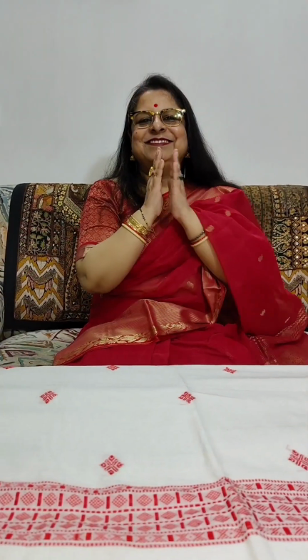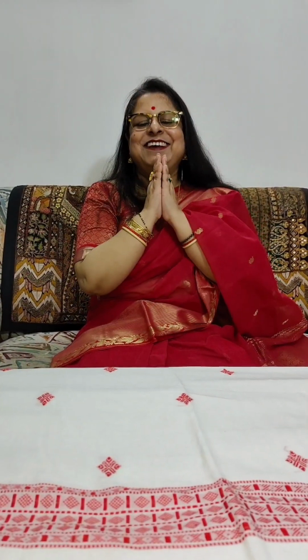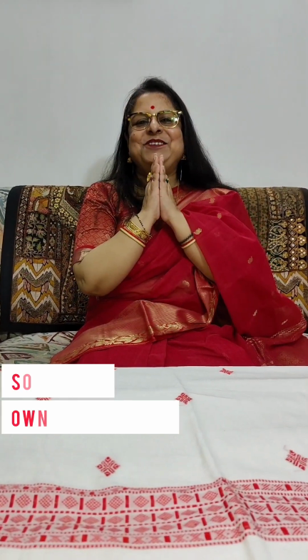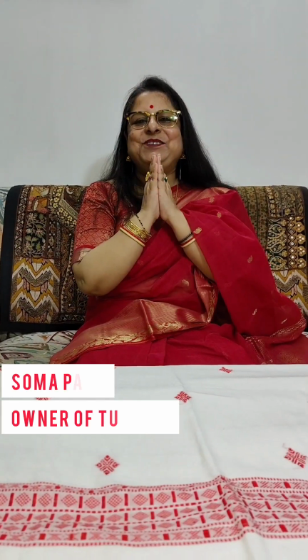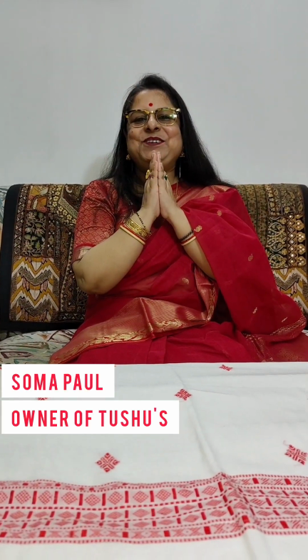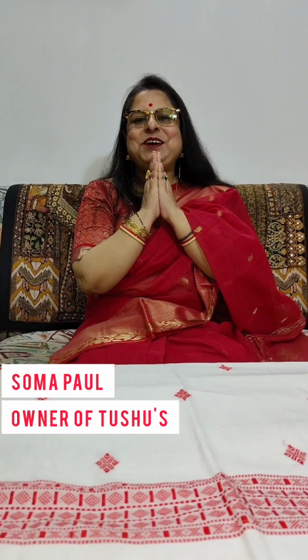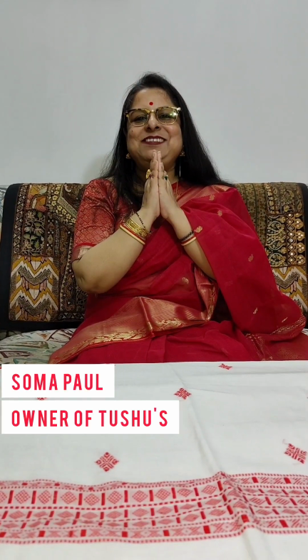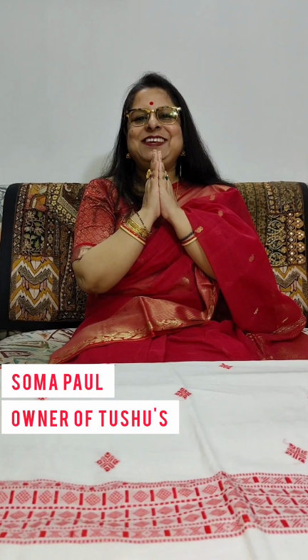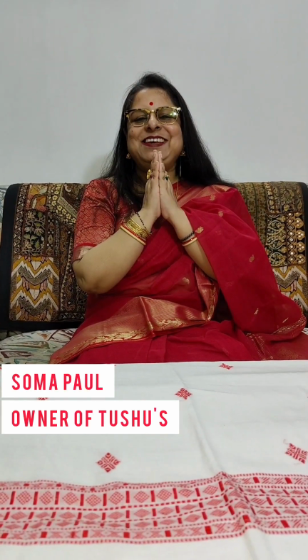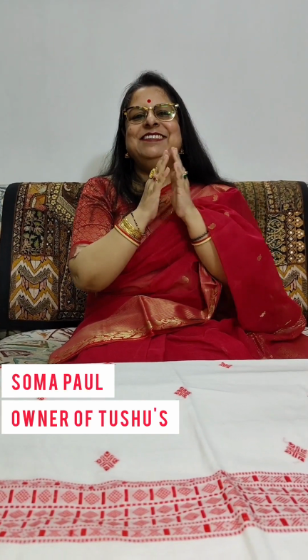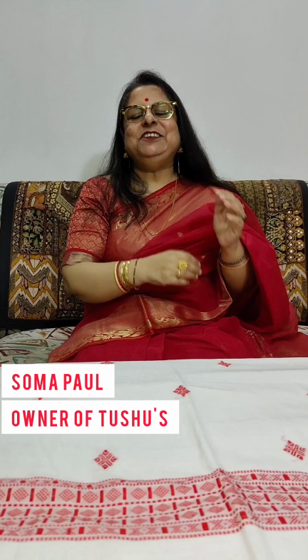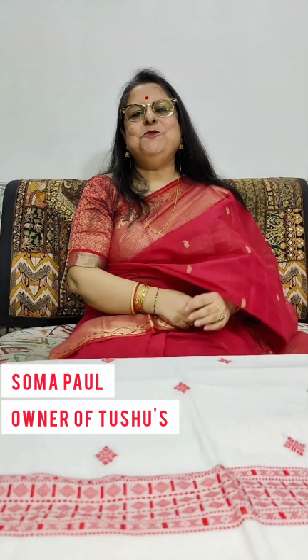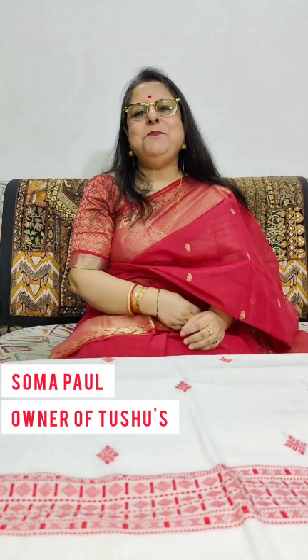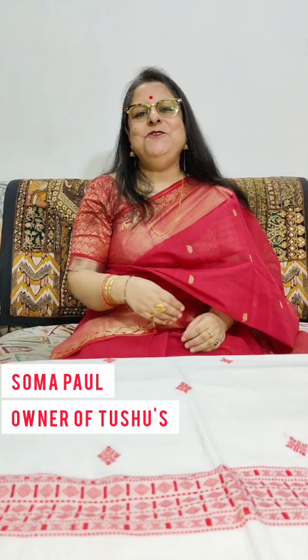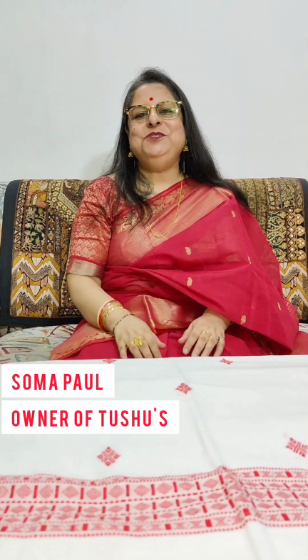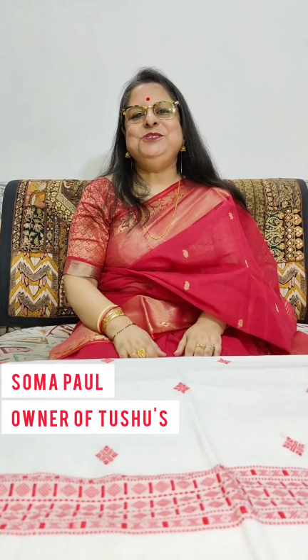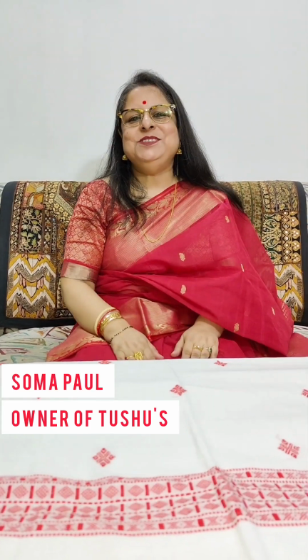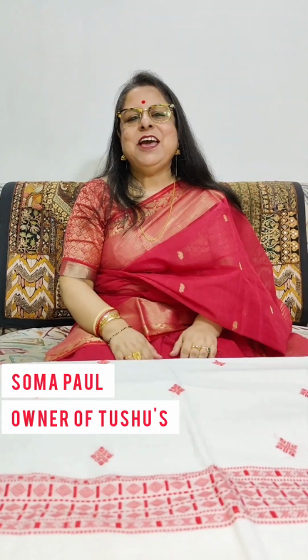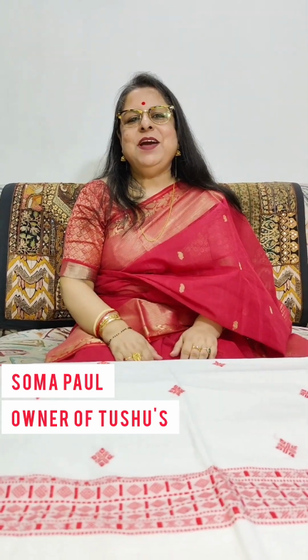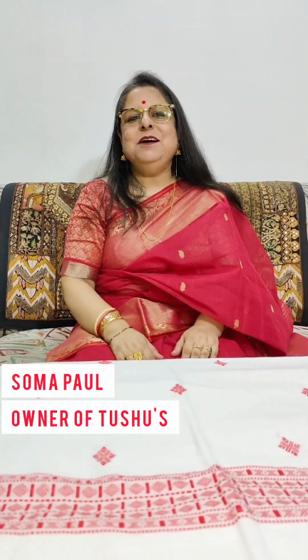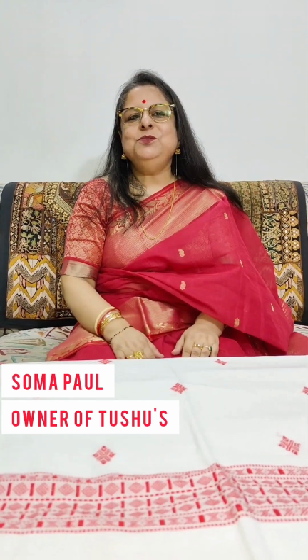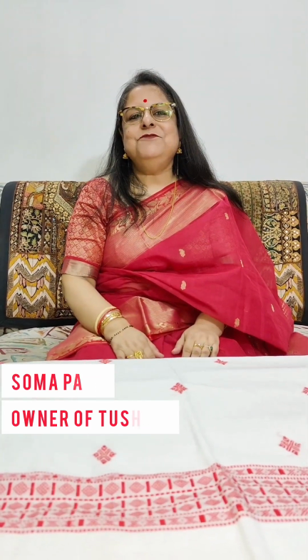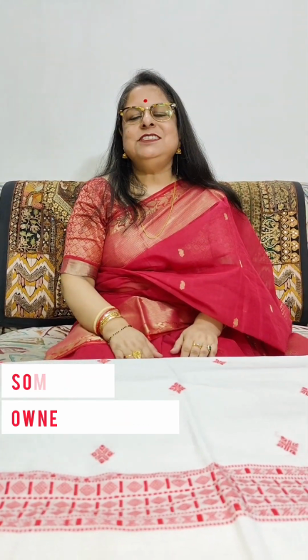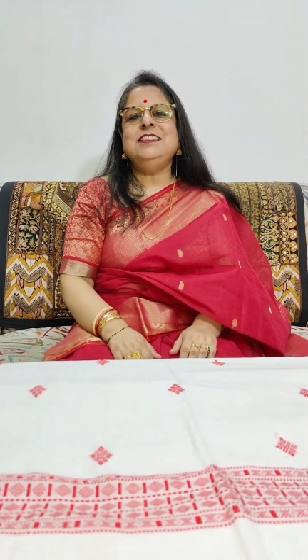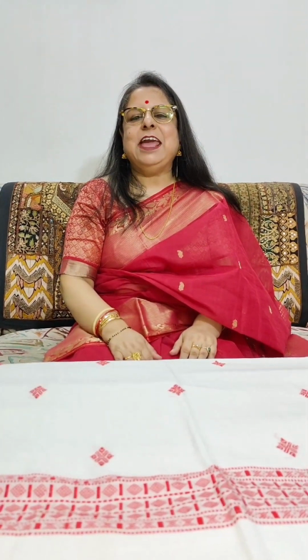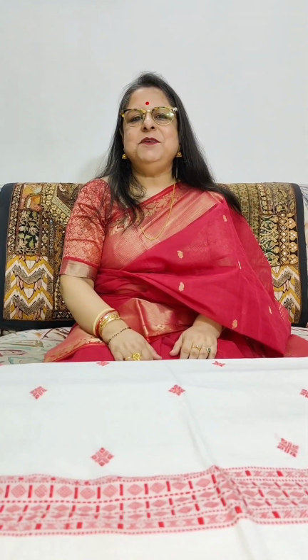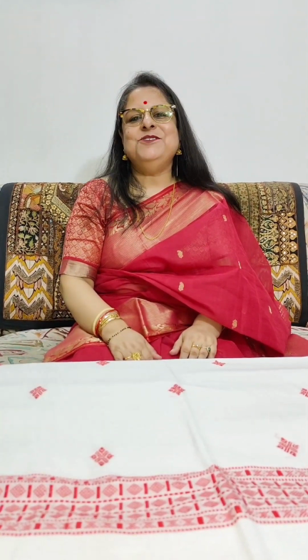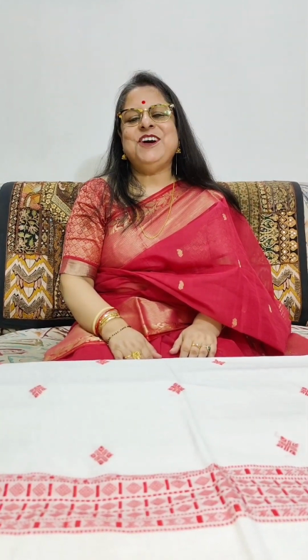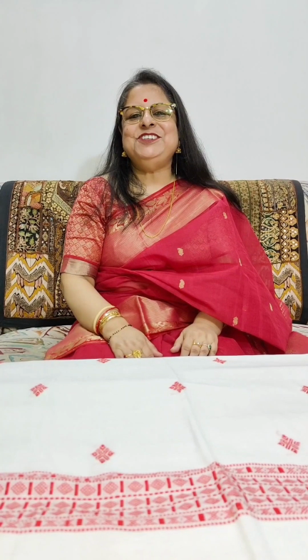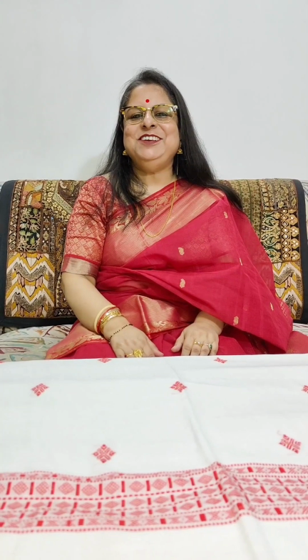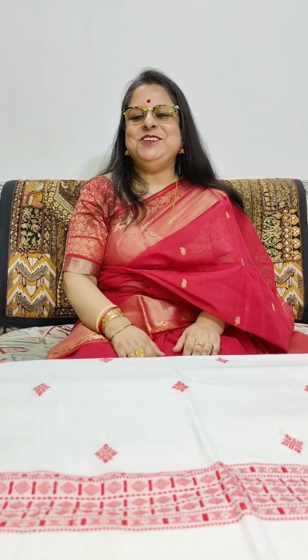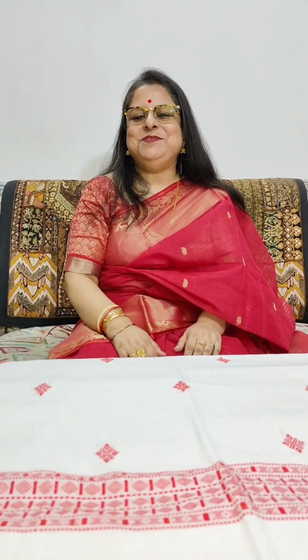Hello, Namaste, this is Shoma Paul from Two Shoes. Welcome to the 40th episode of Shari Galpo.